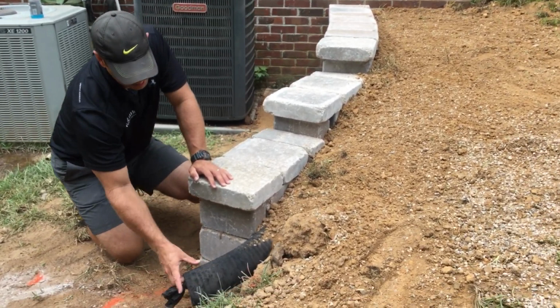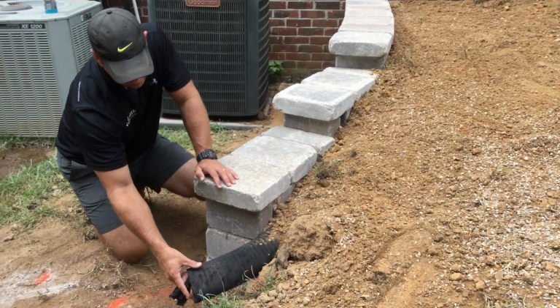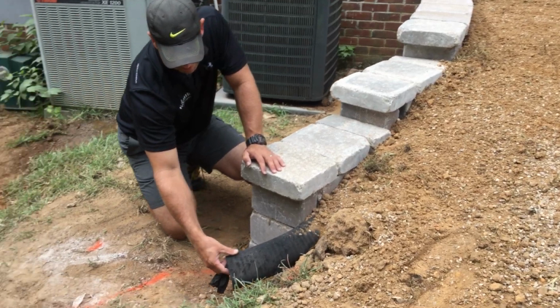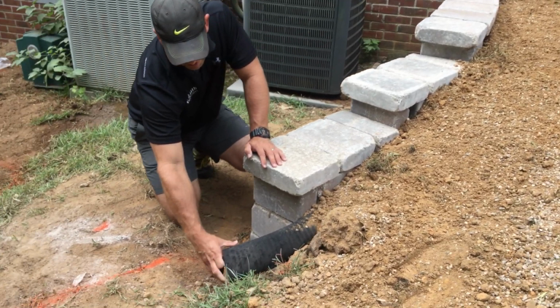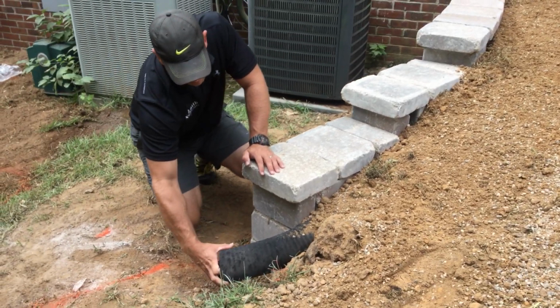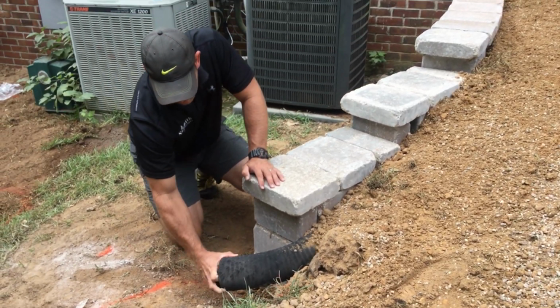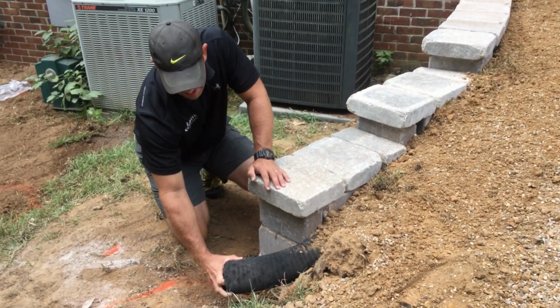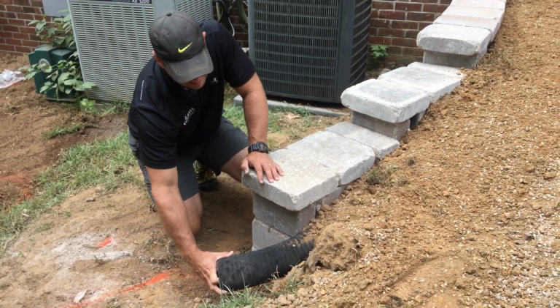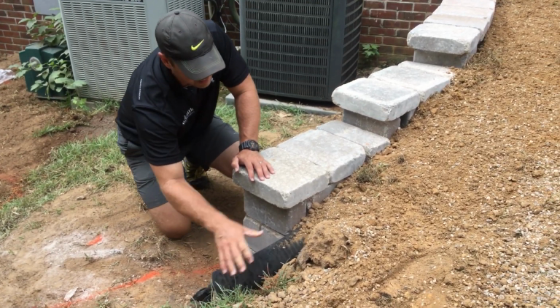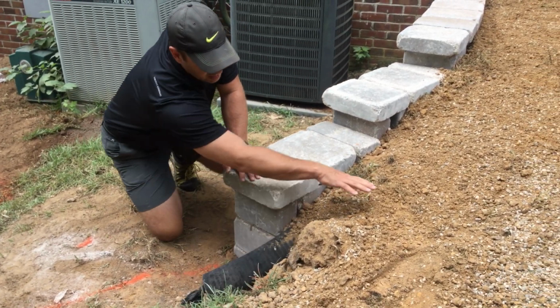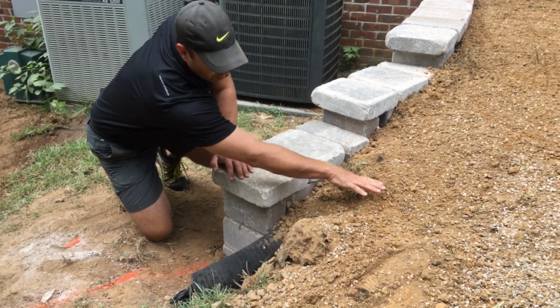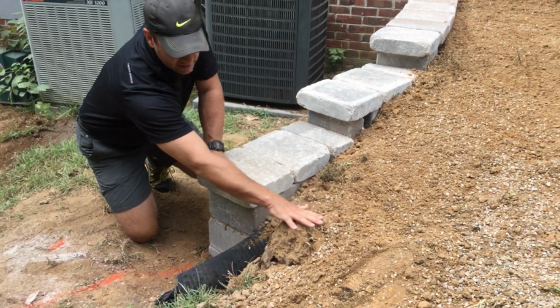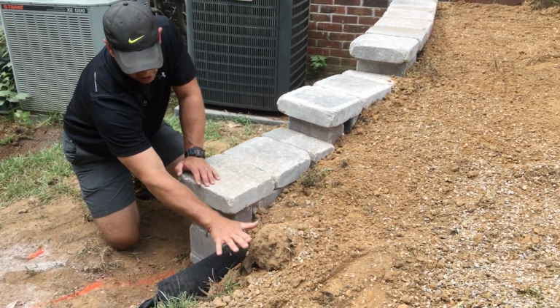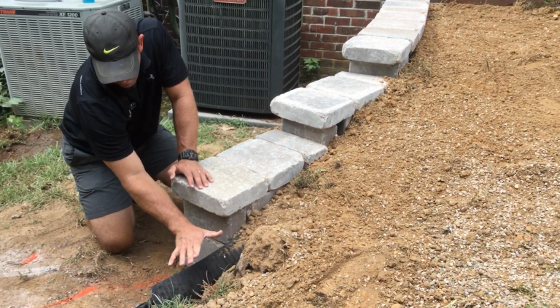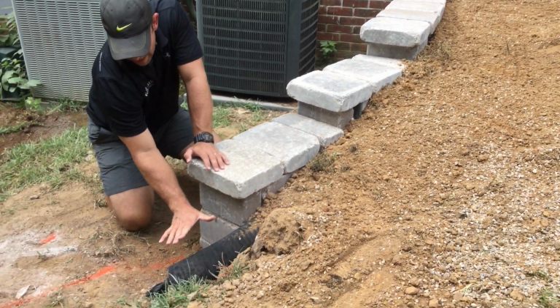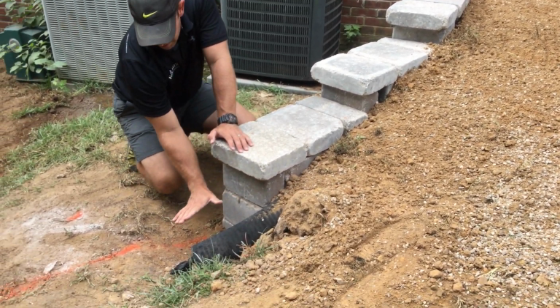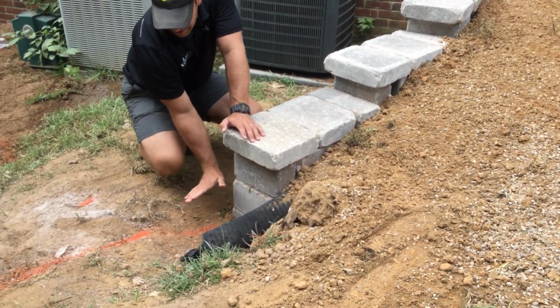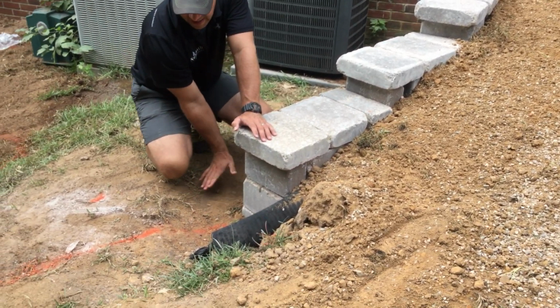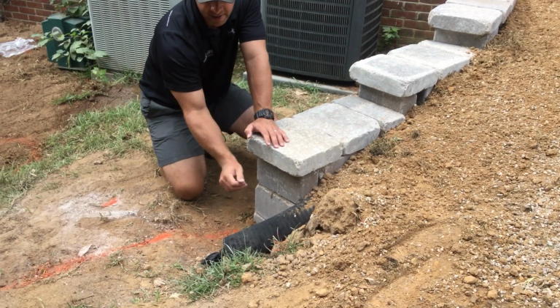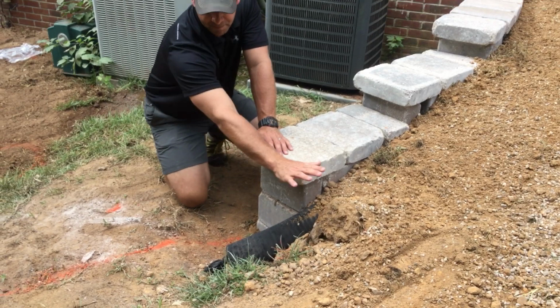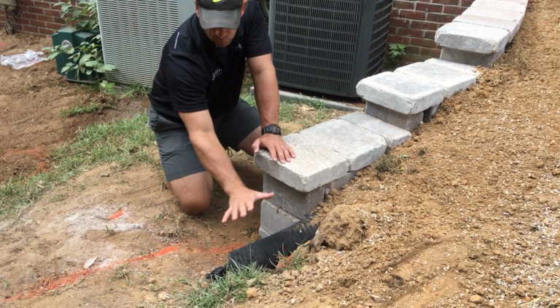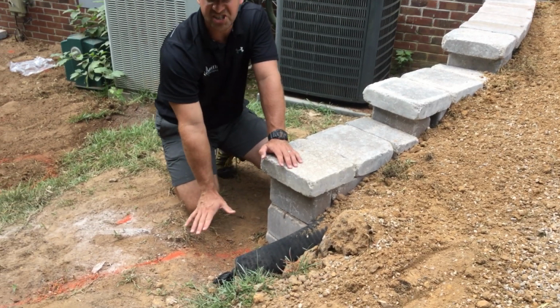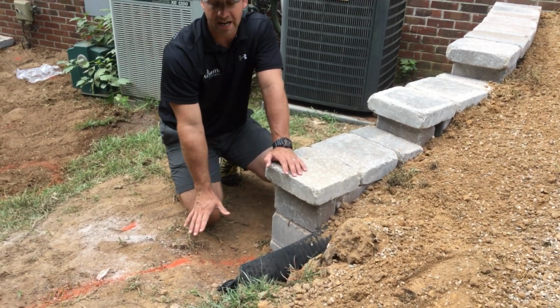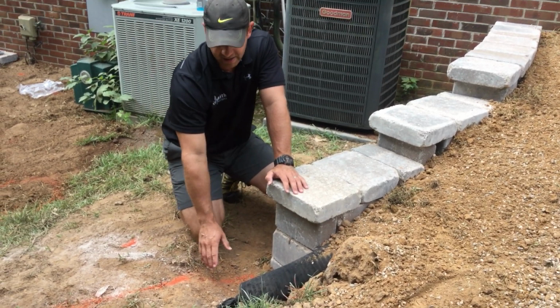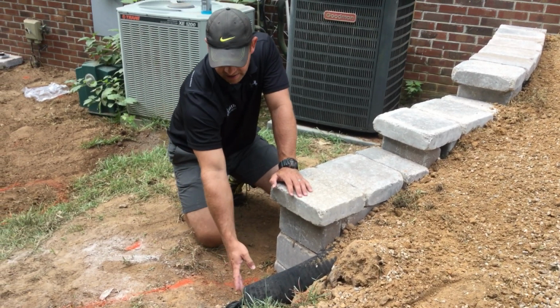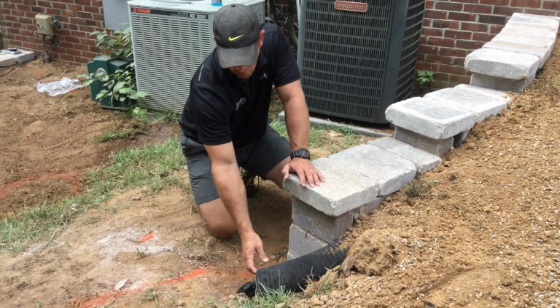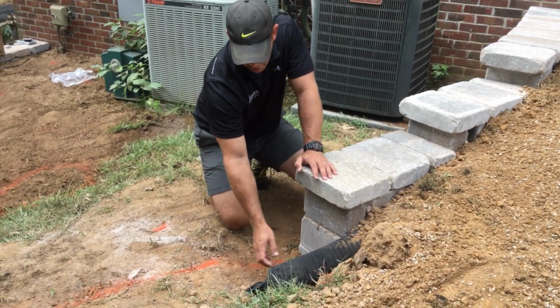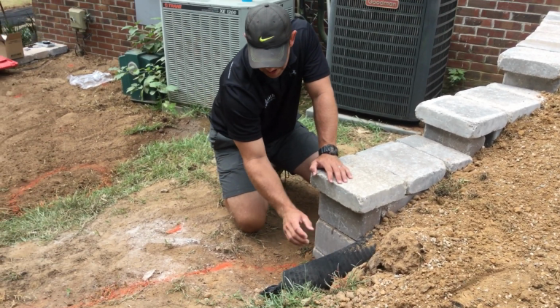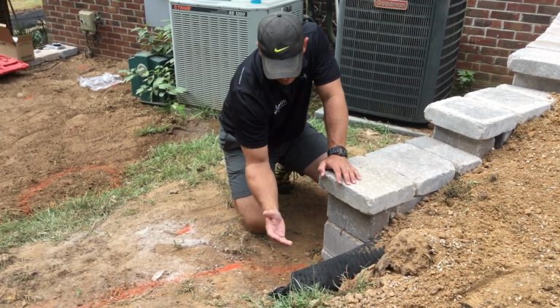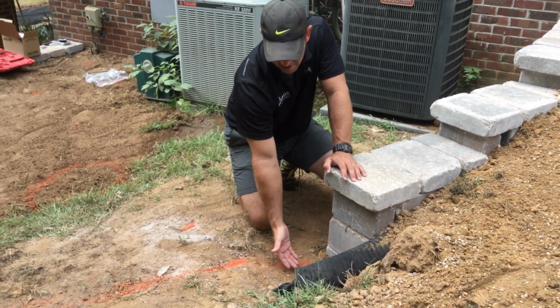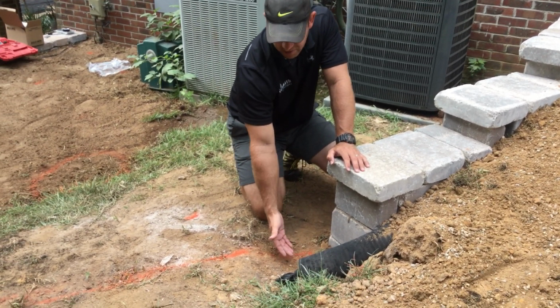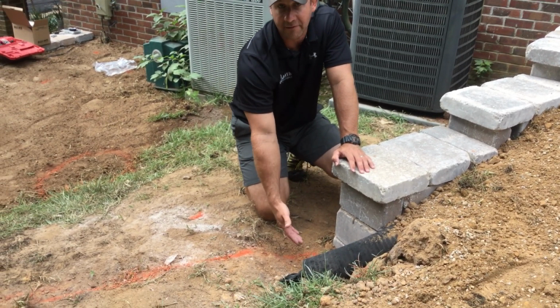At the end of the day, we'll leave this like this. We'll bring the dirt around at this area, we'll sod it, and this water will seep down into the gravel.